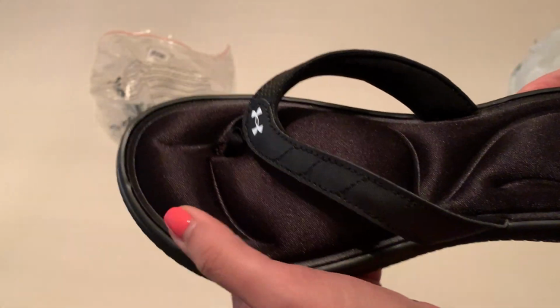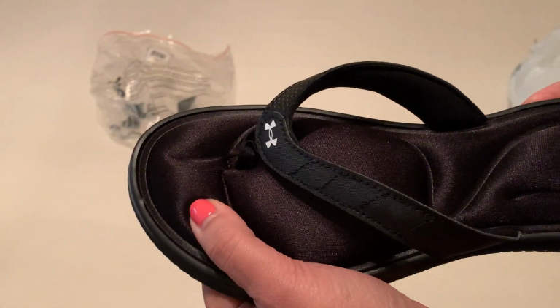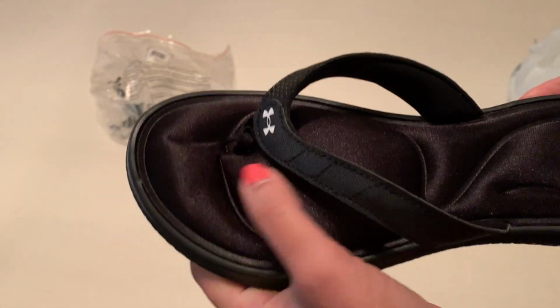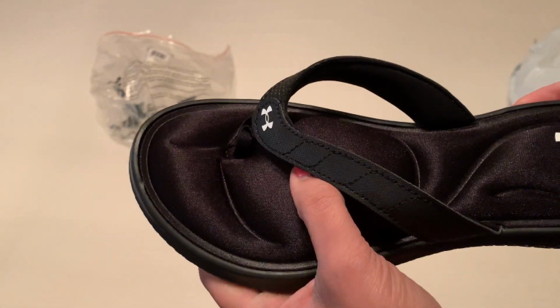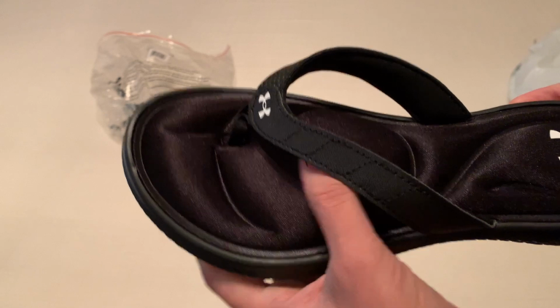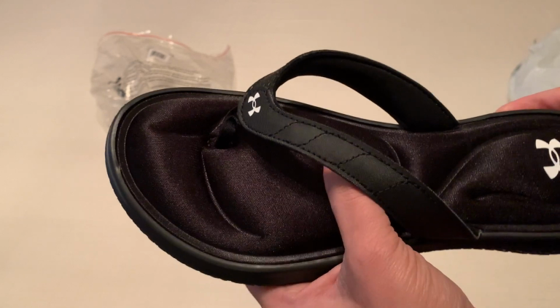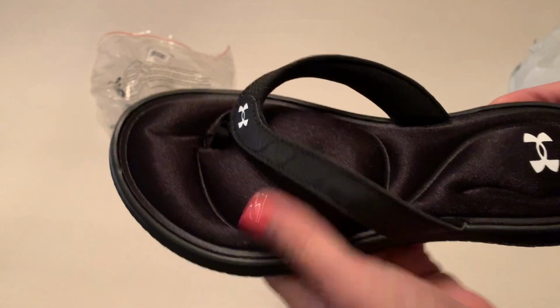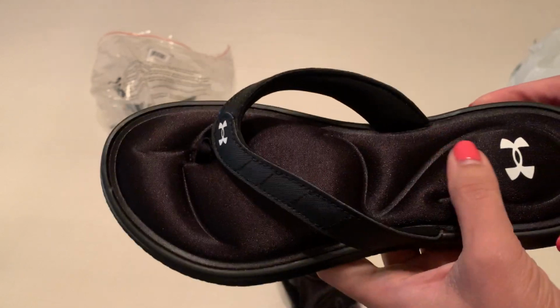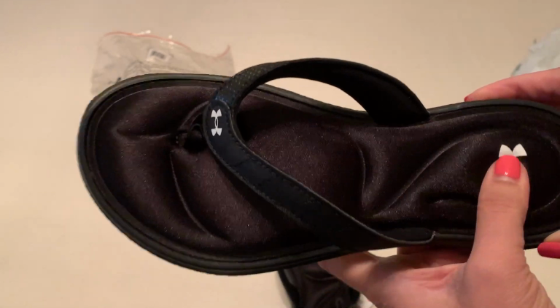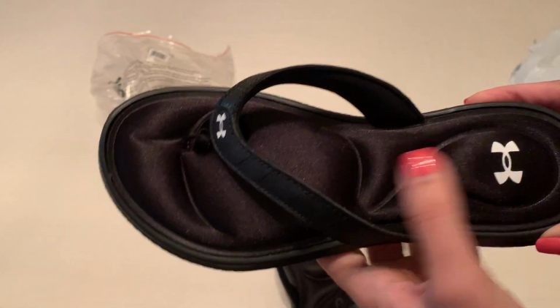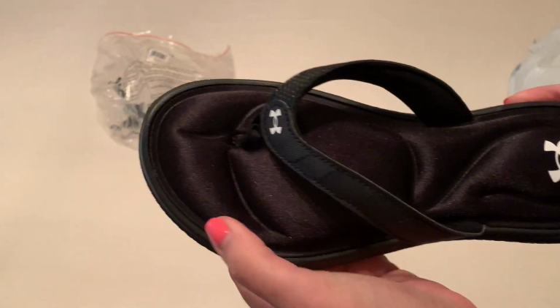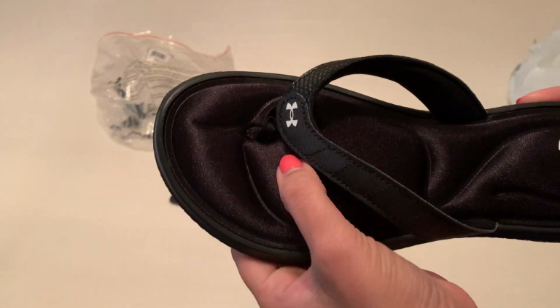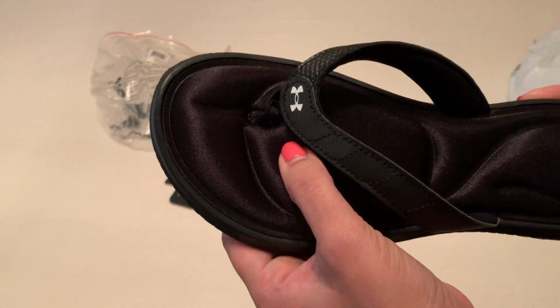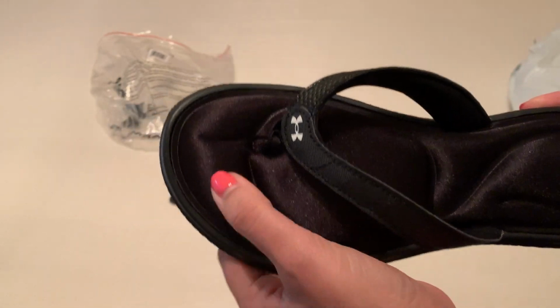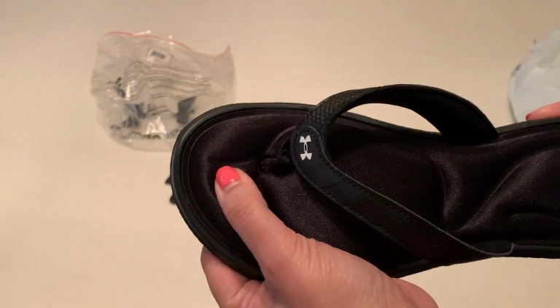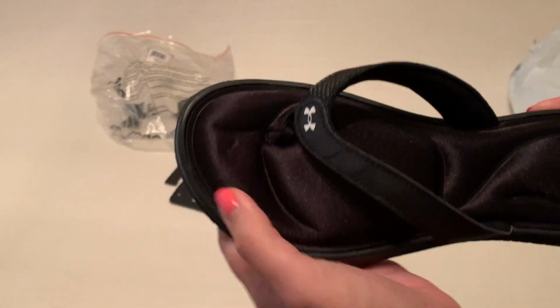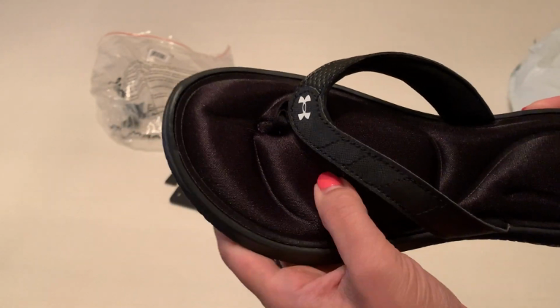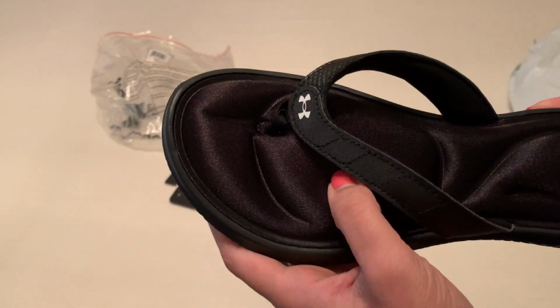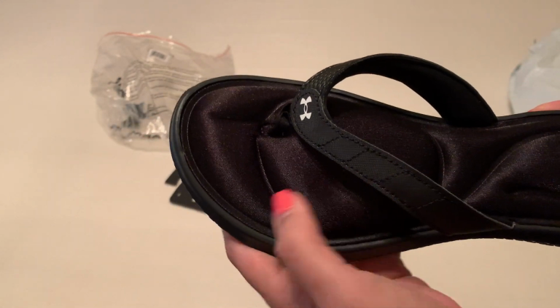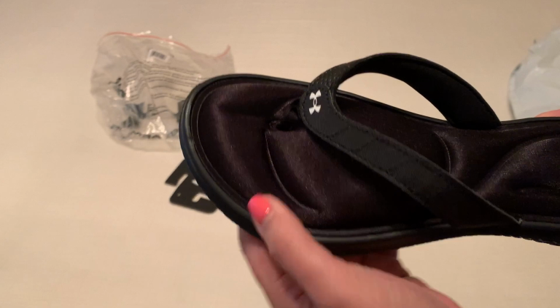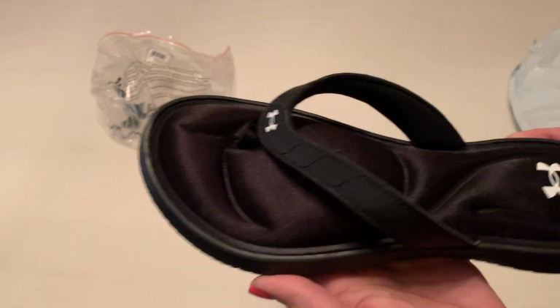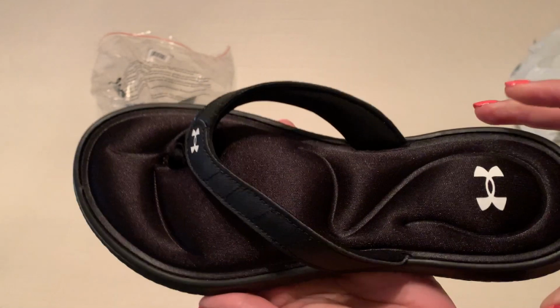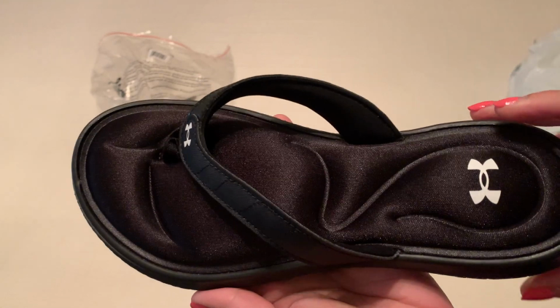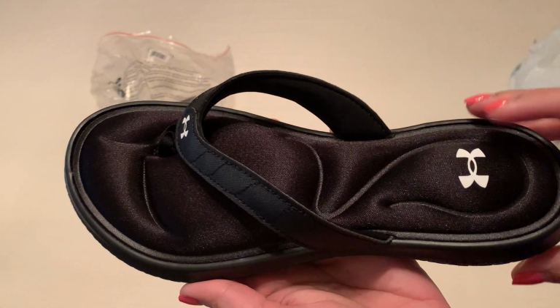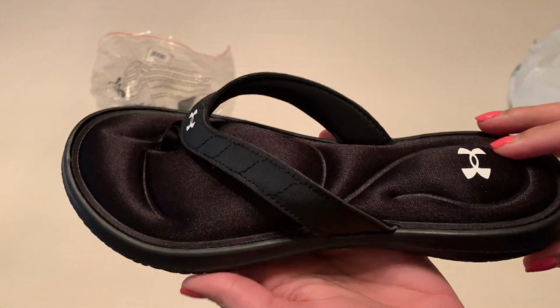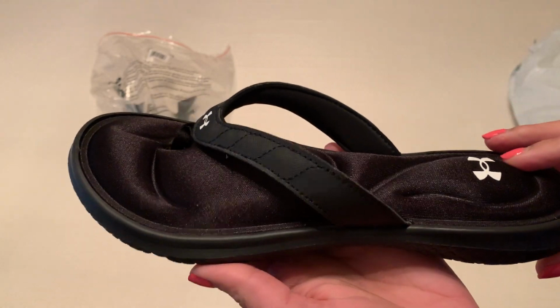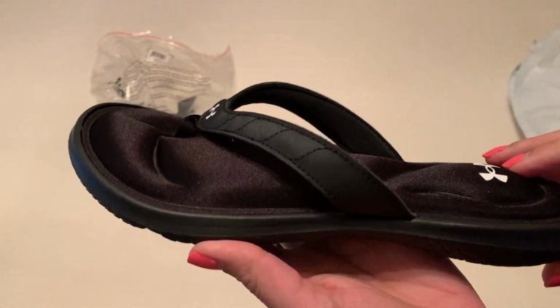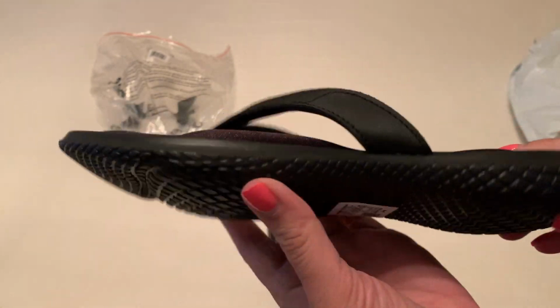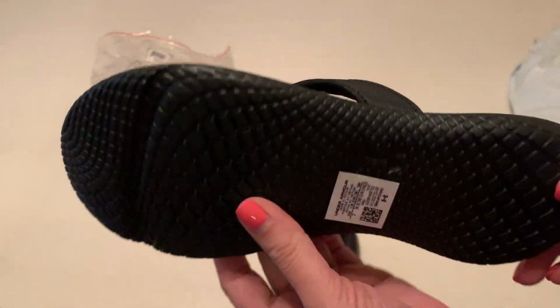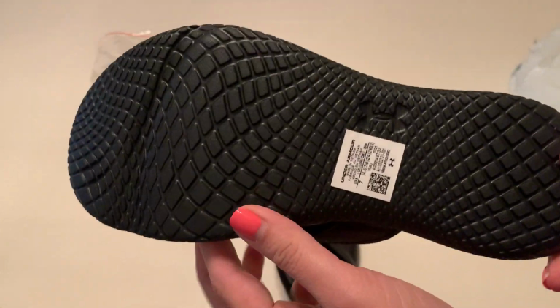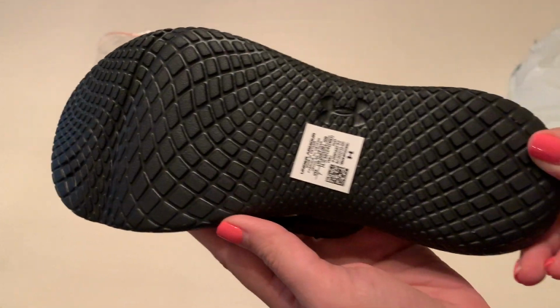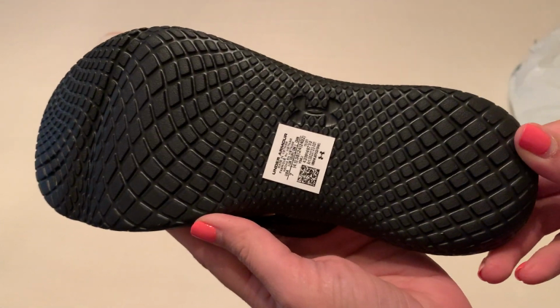I did read that you can't wear these in the water, because they said that whatever's inside could potentially expand. So just a heads up on that.